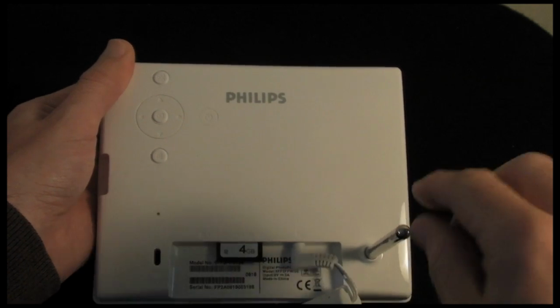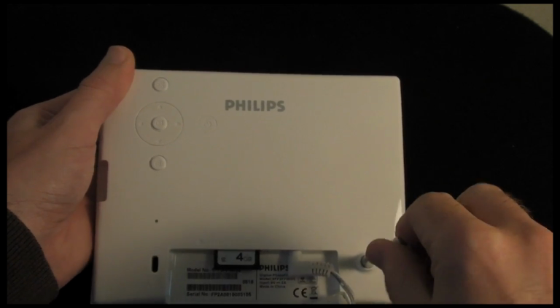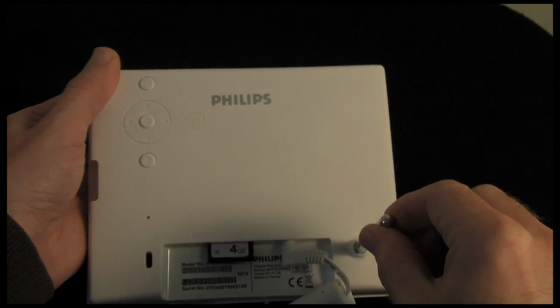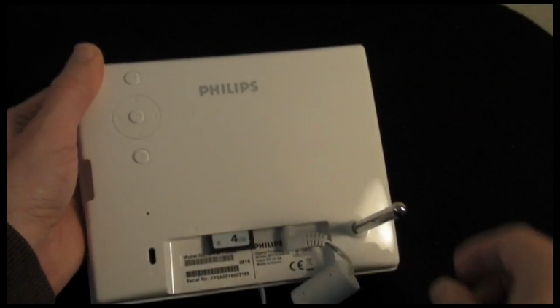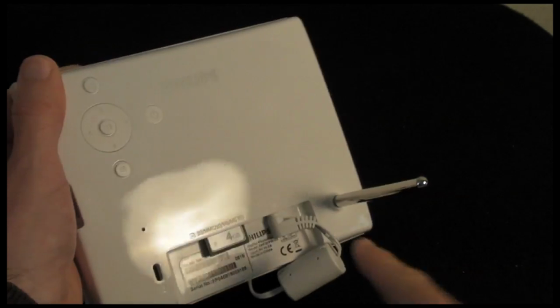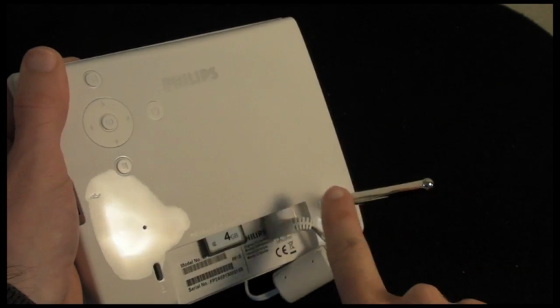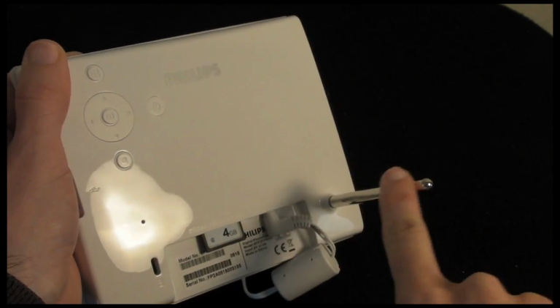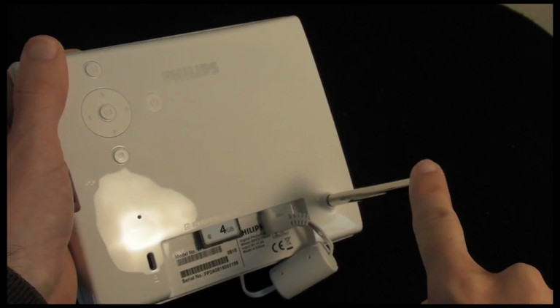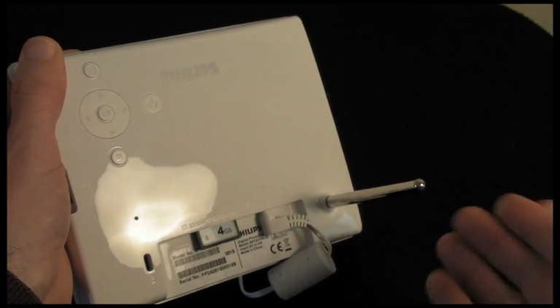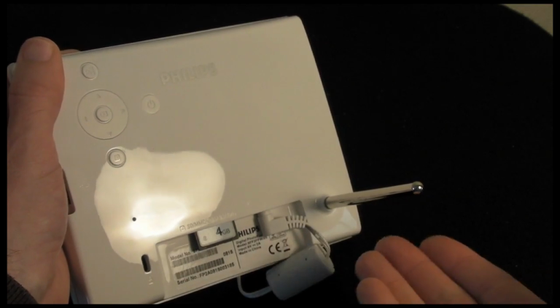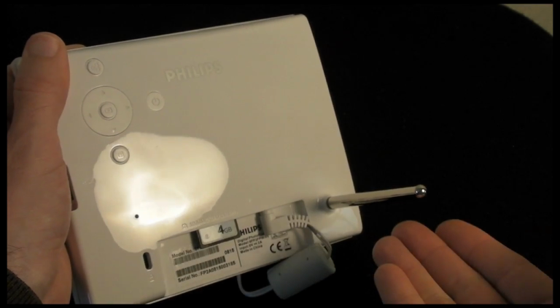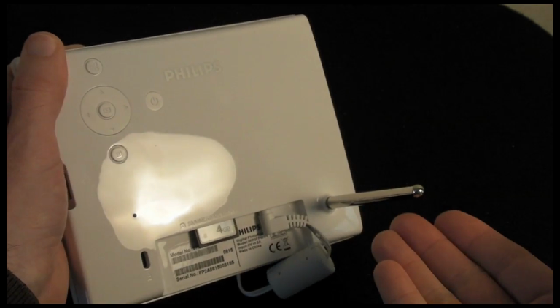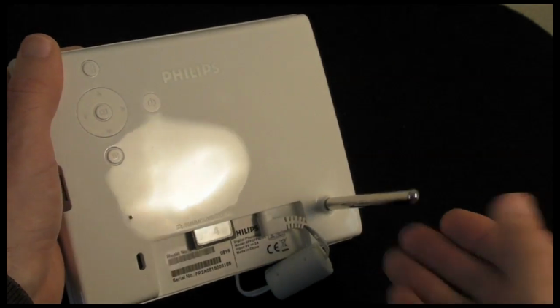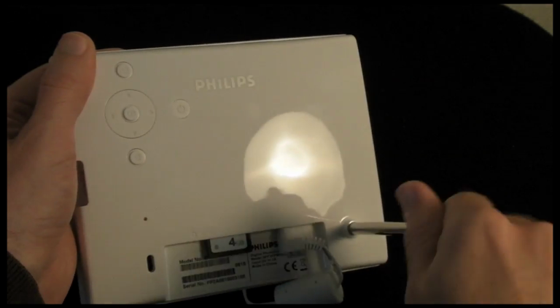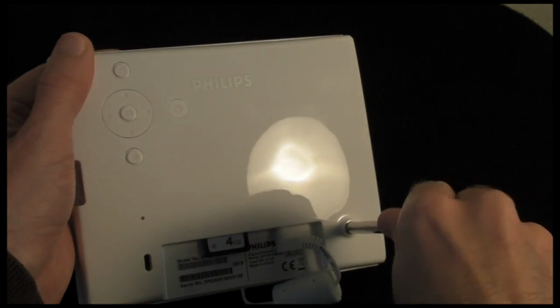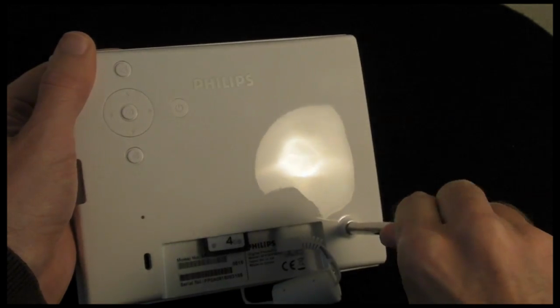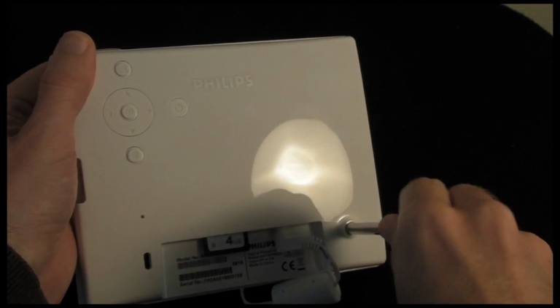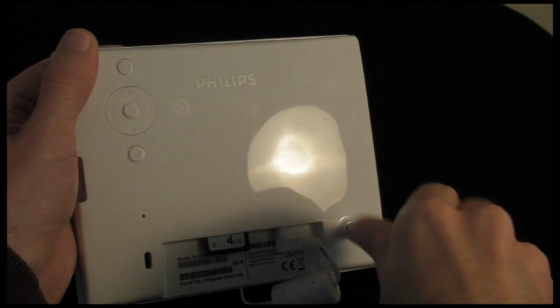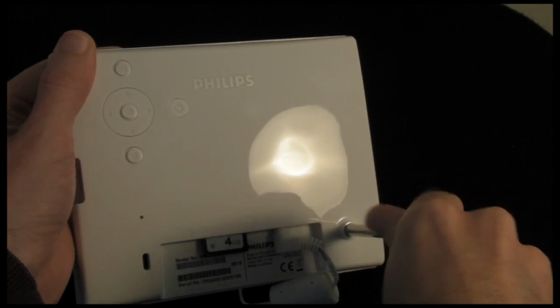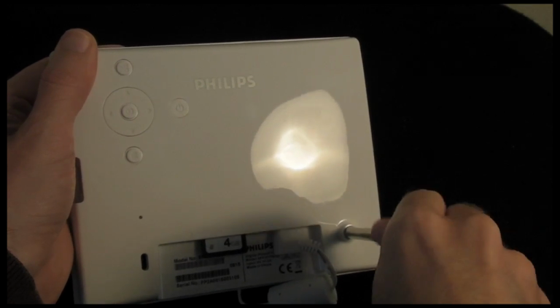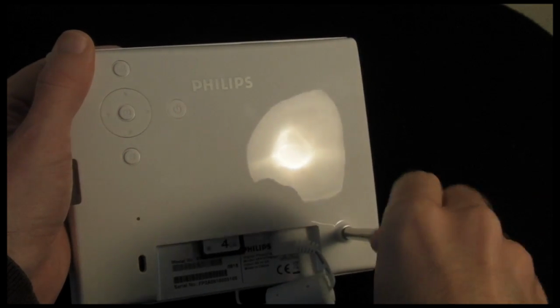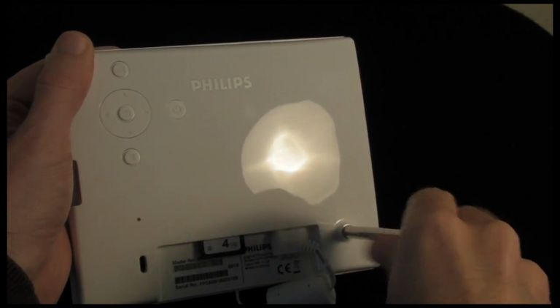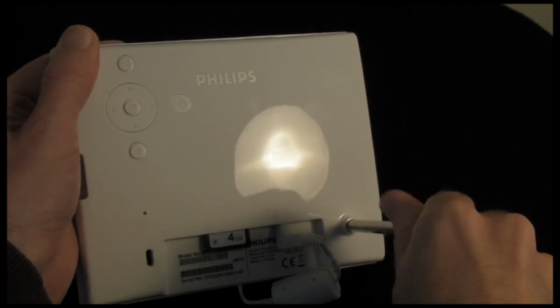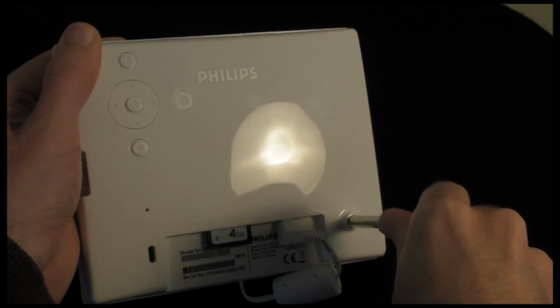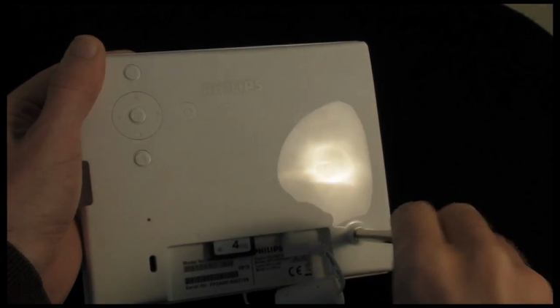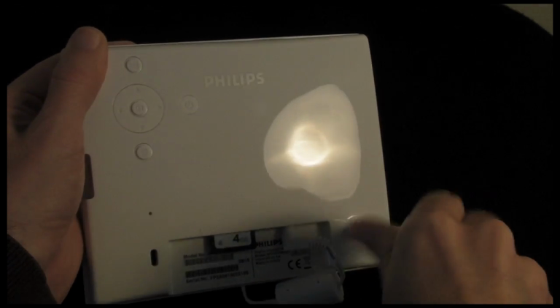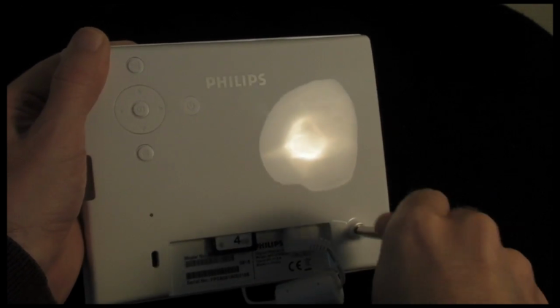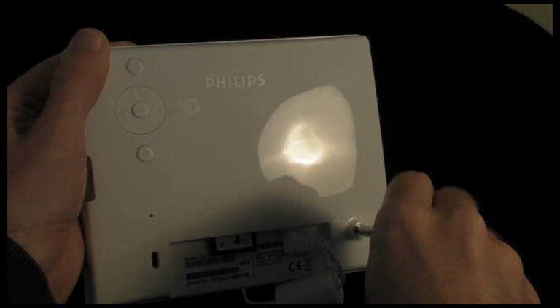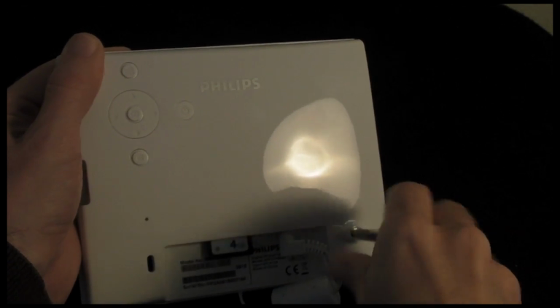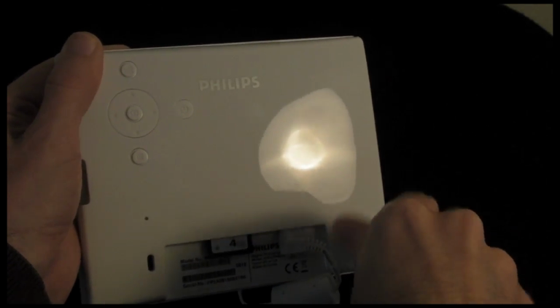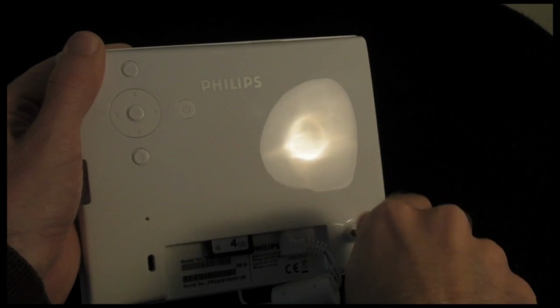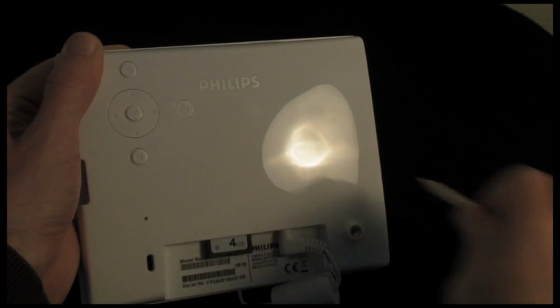Here is the little kickstand — this is what allows you to balance it upright on the desk. You can unscrew this and remove it completely. I am going to do that for this review, as it just makes it a little bit easier for me to show you around the frame.